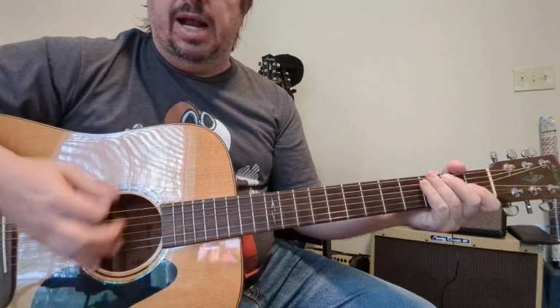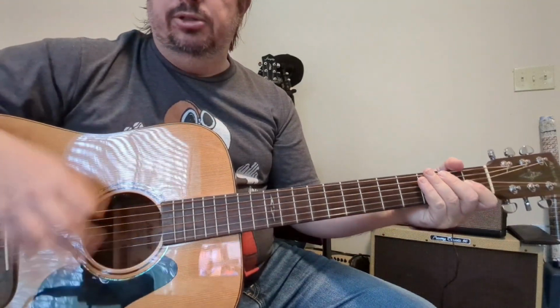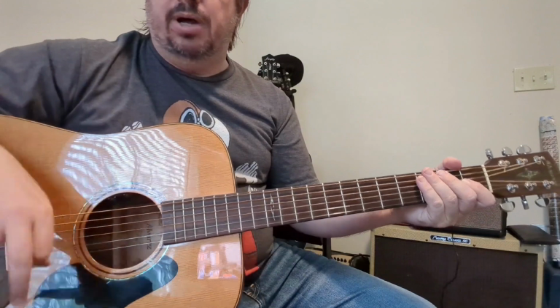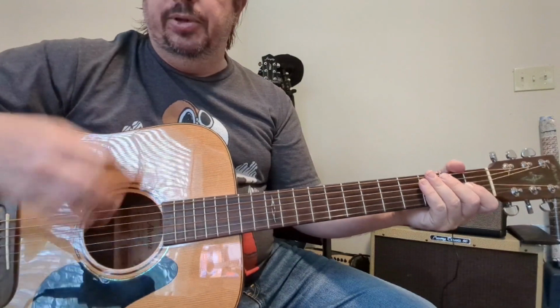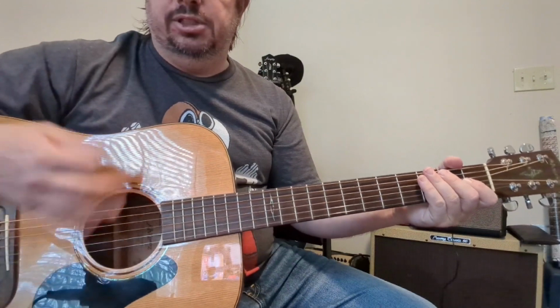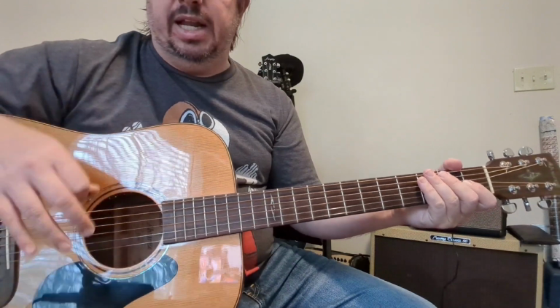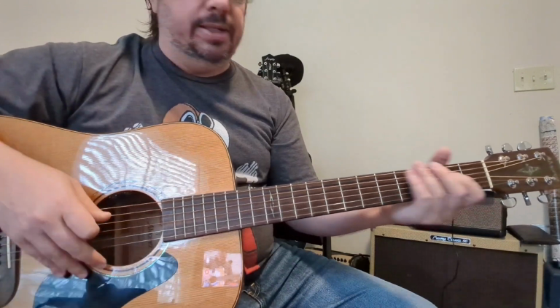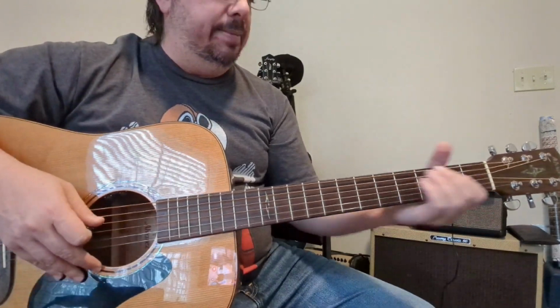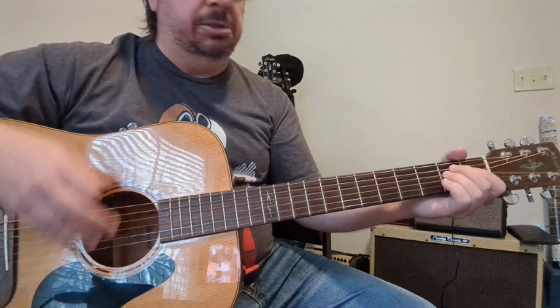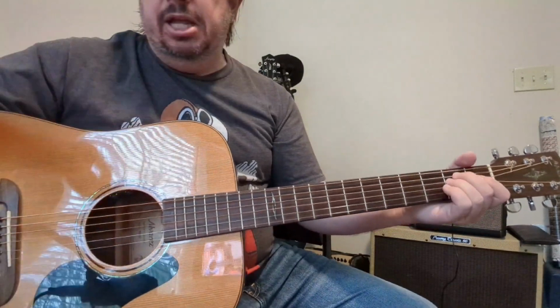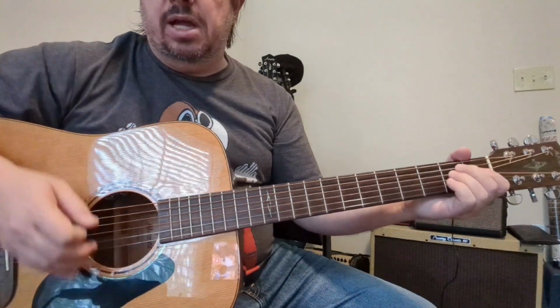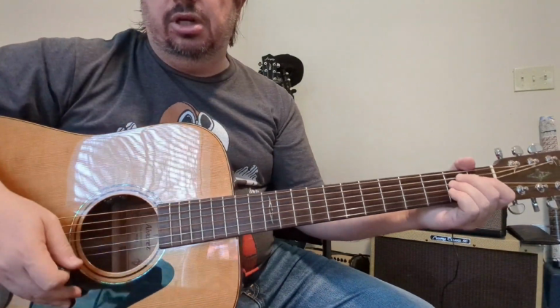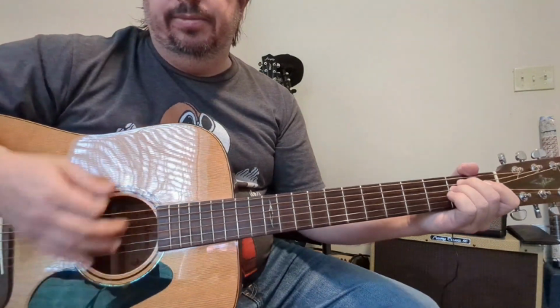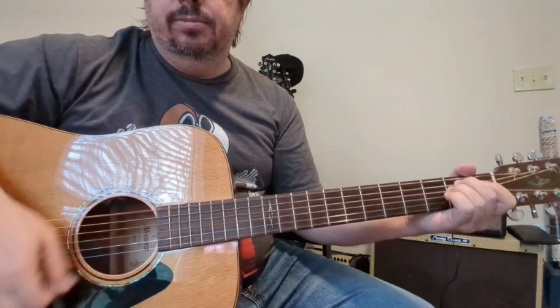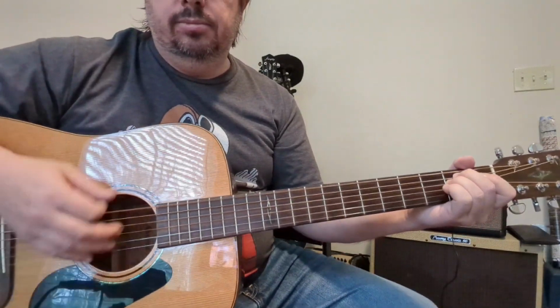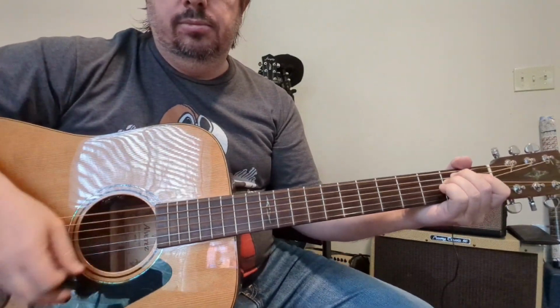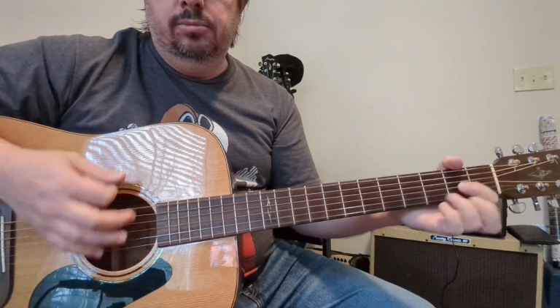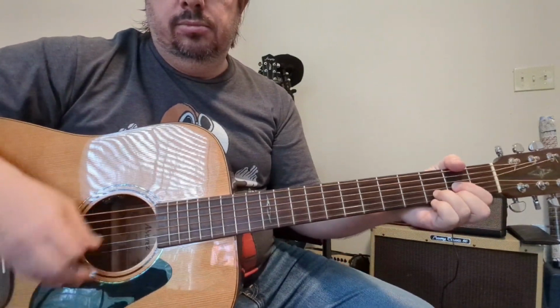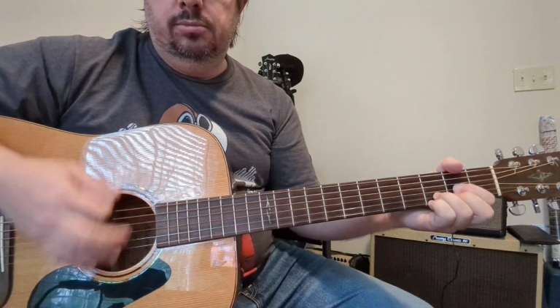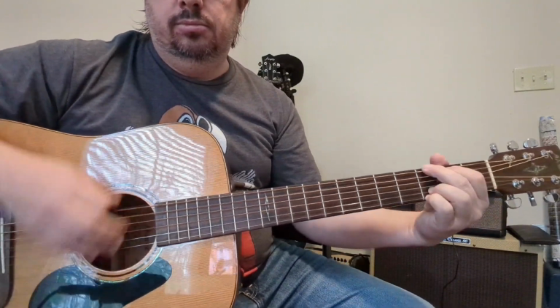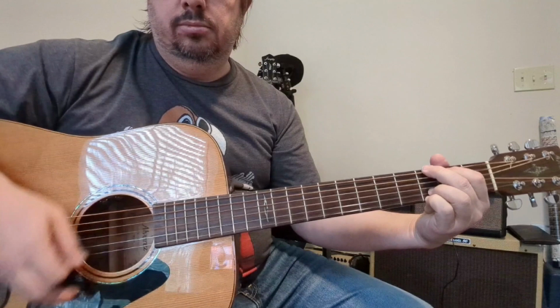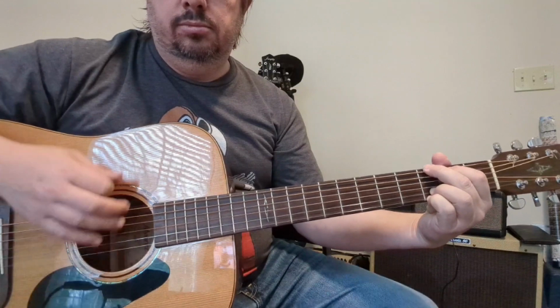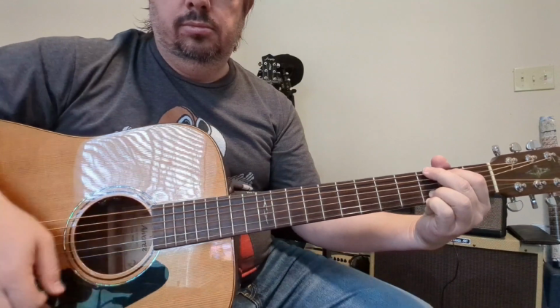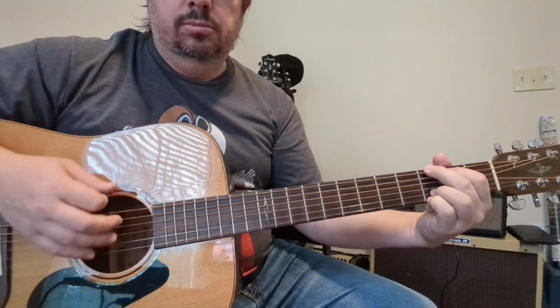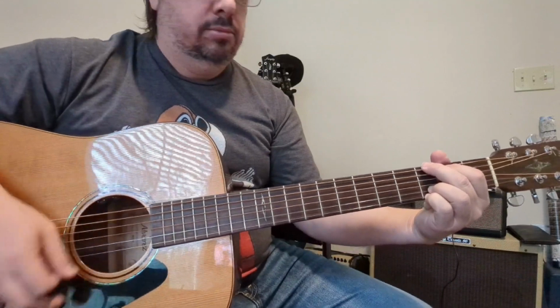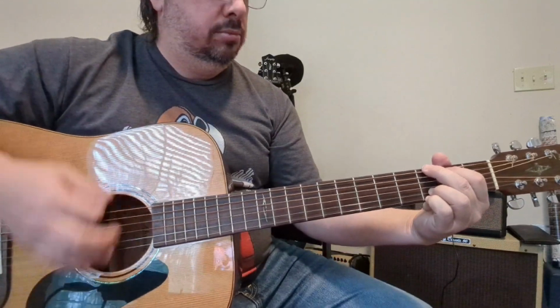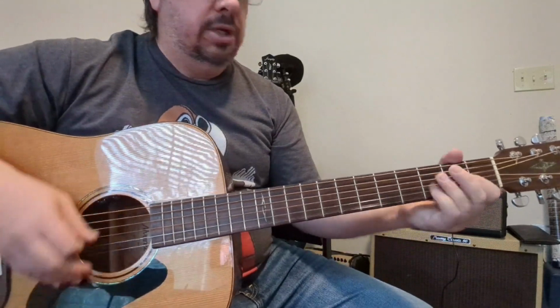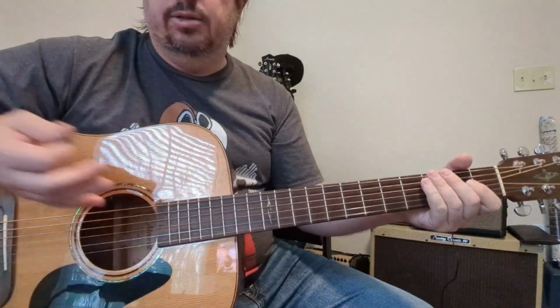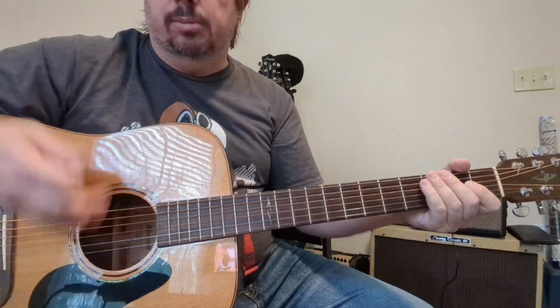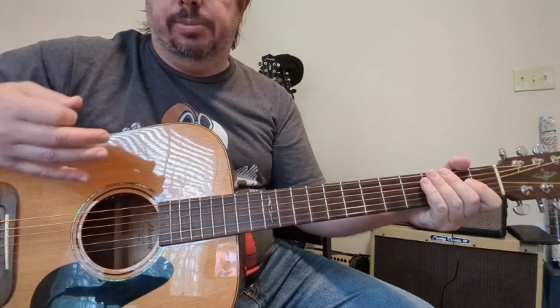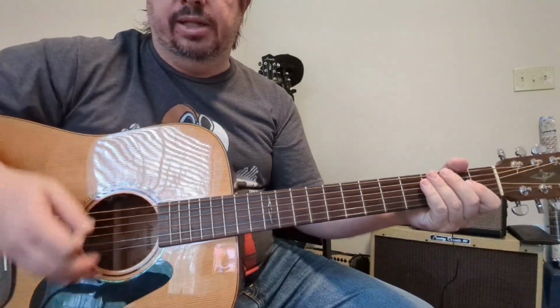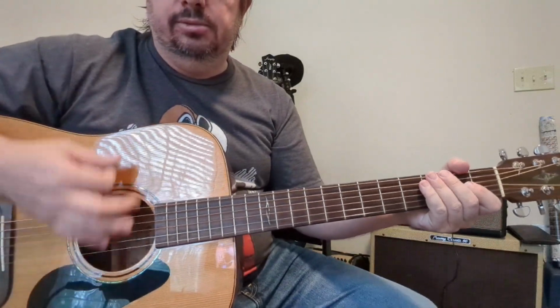I would use some palm muting there just to give it some dynamics. If not, just strum it — and here's how I'm strumming it.